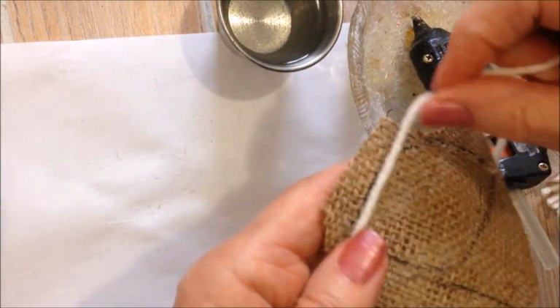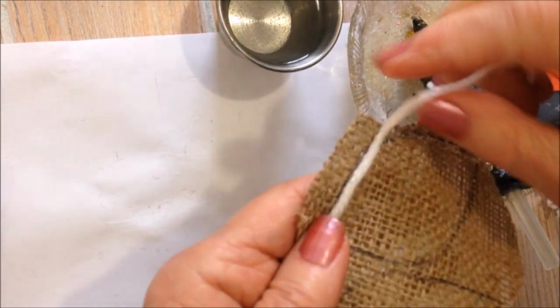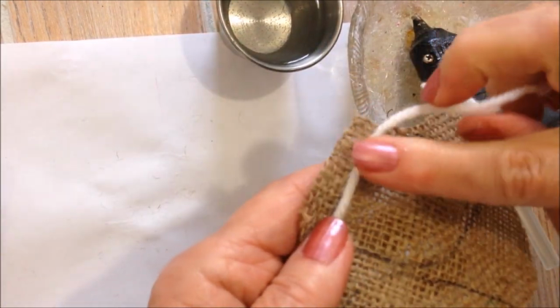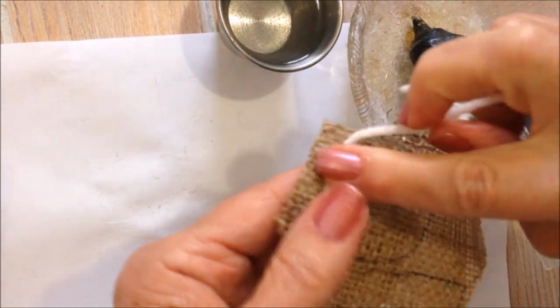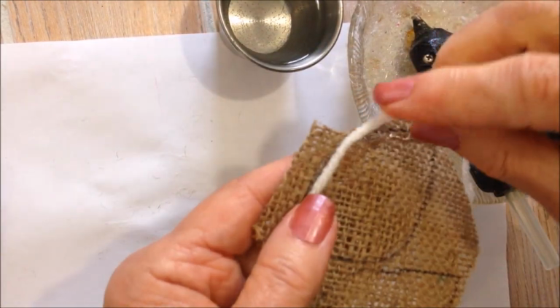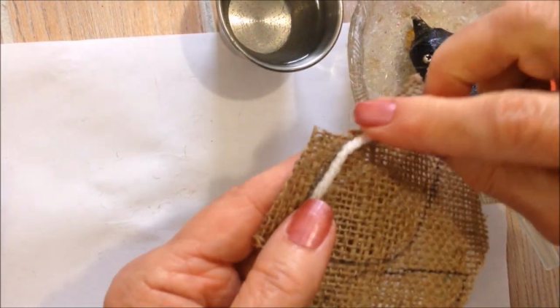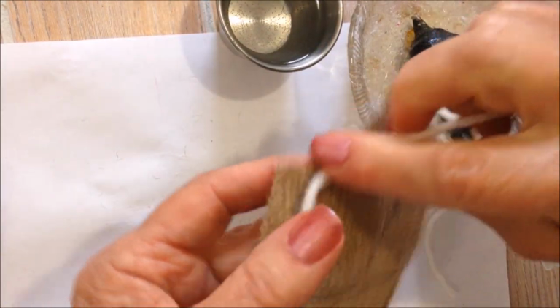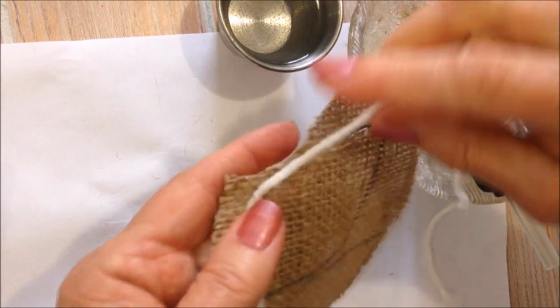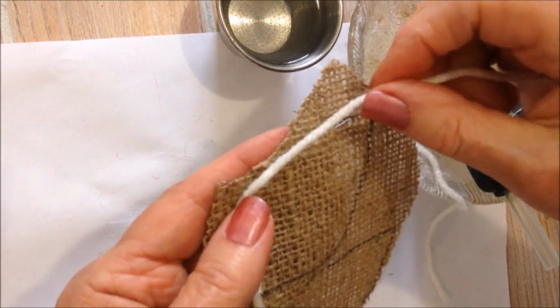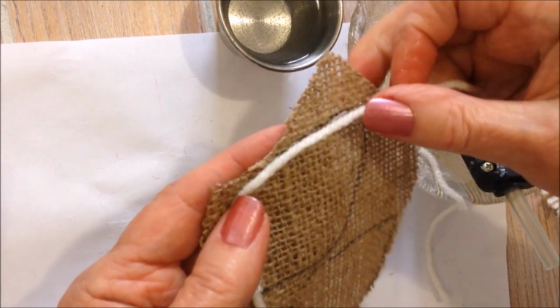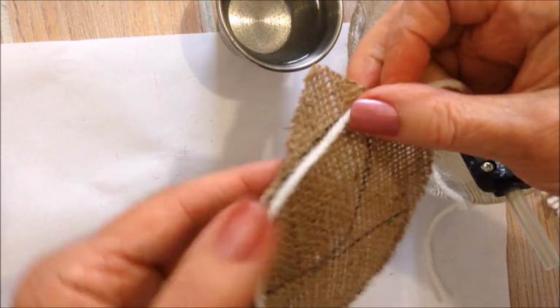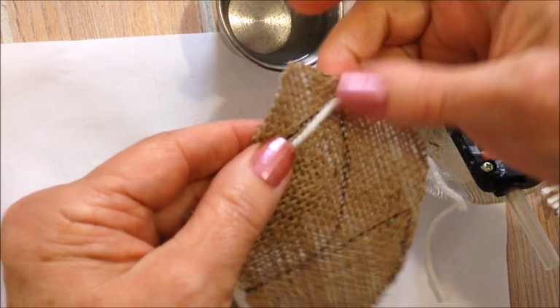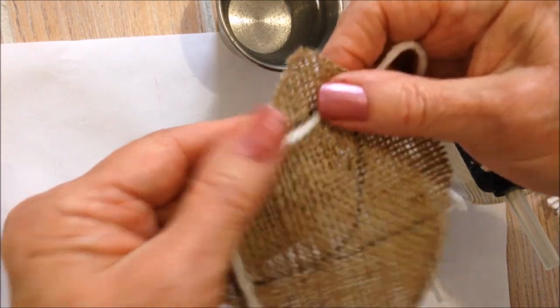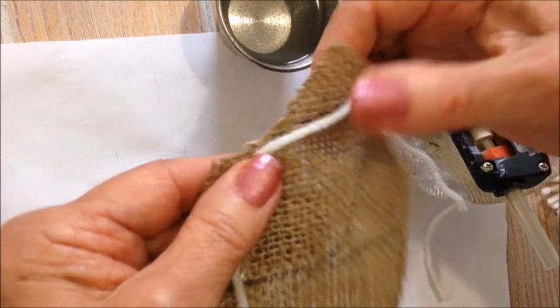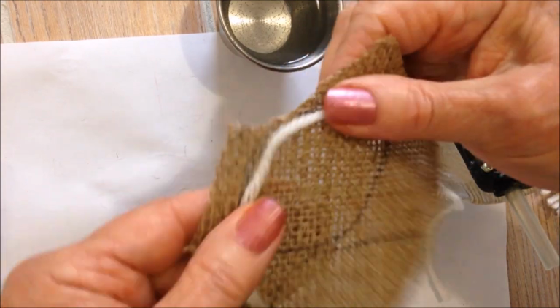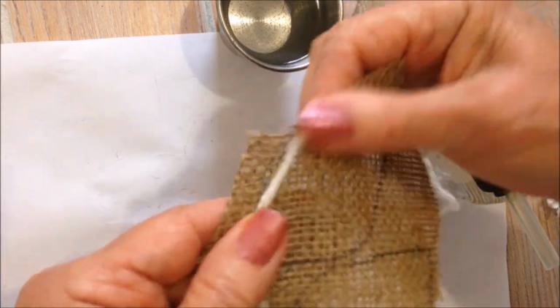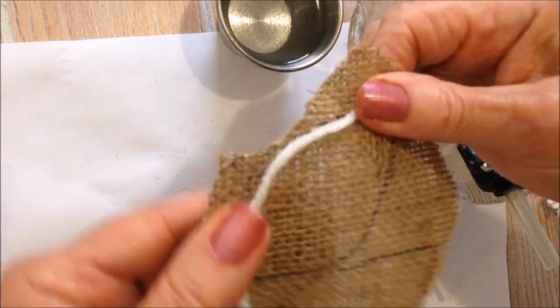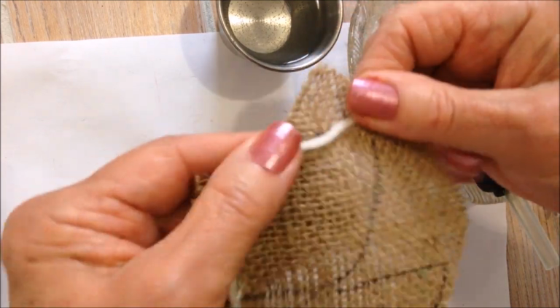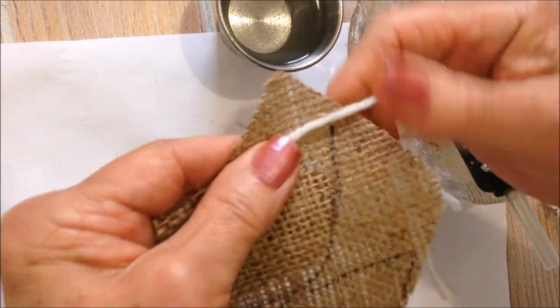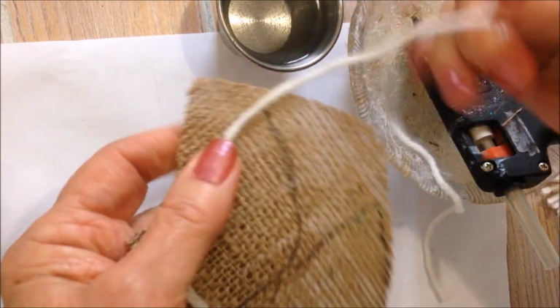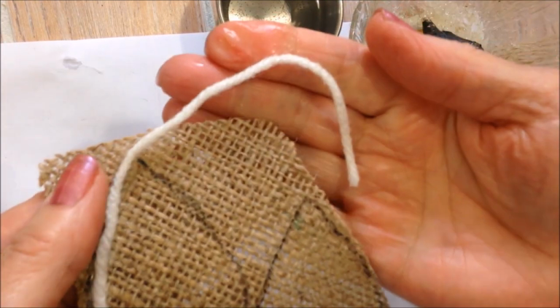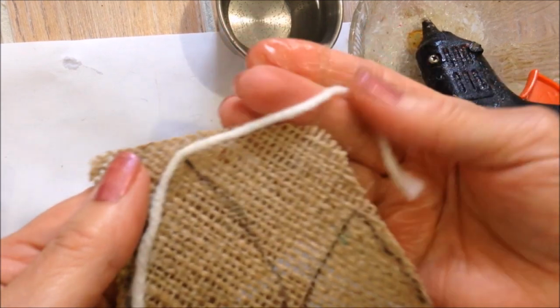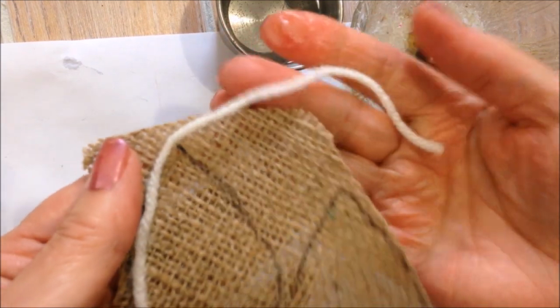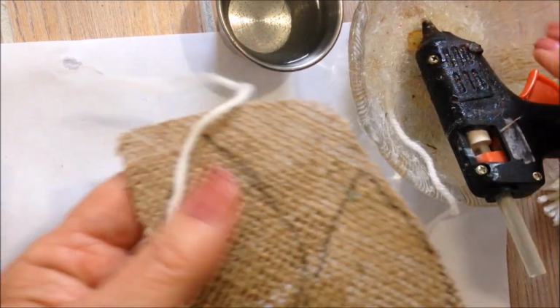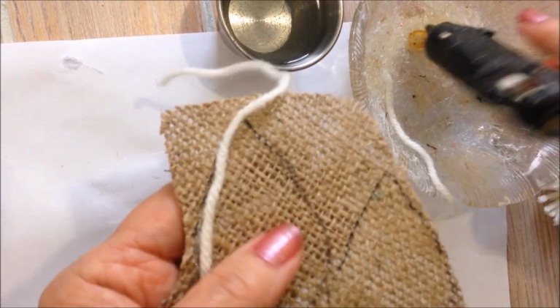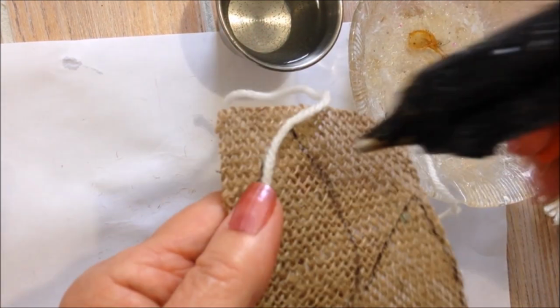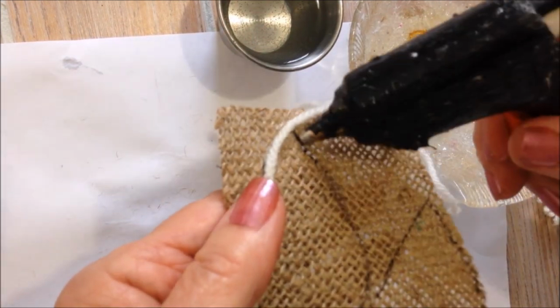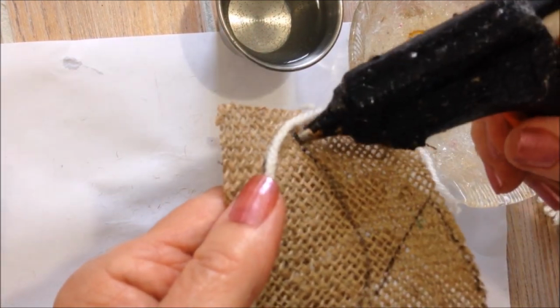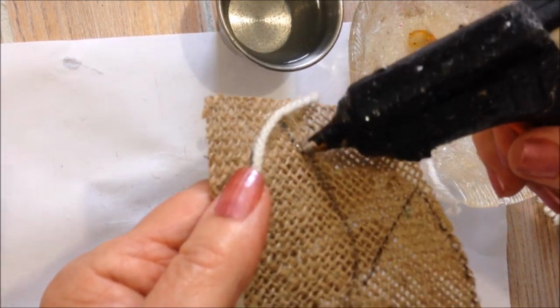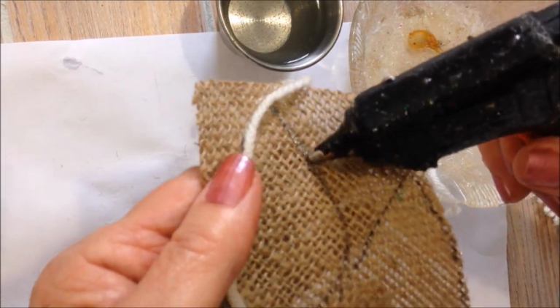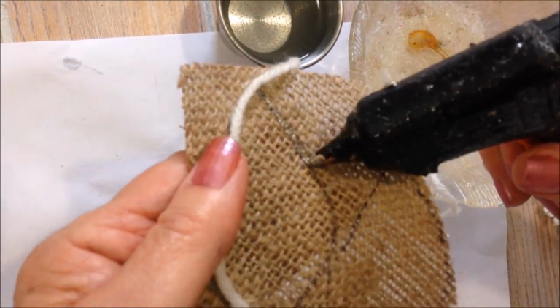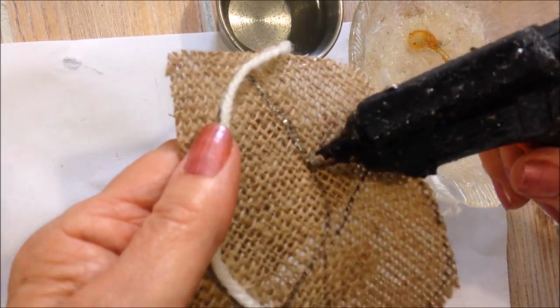Tap this yarn into the hot glue. I'm just using yarn for this one, so continue around.